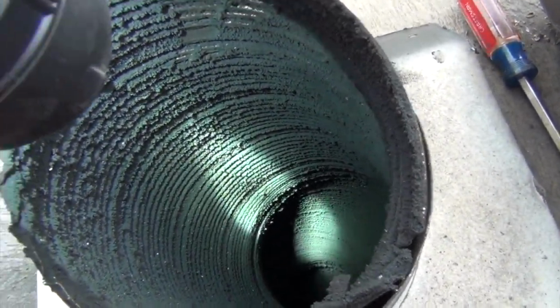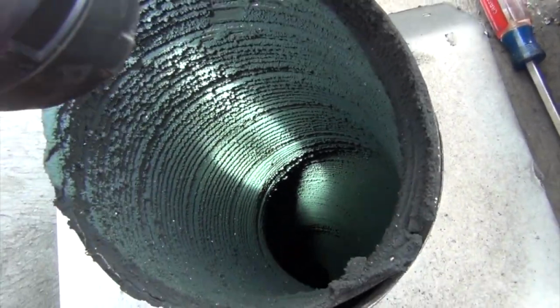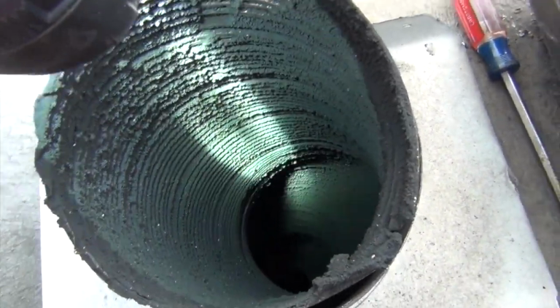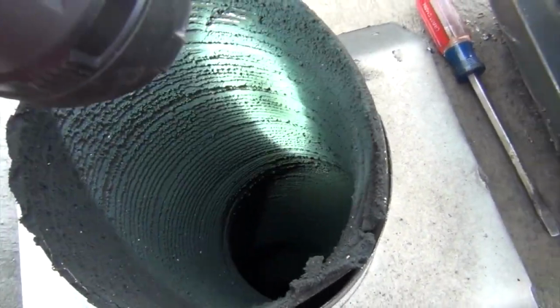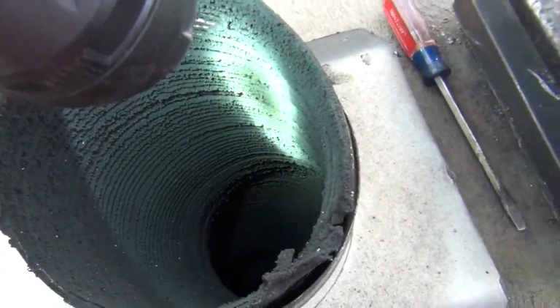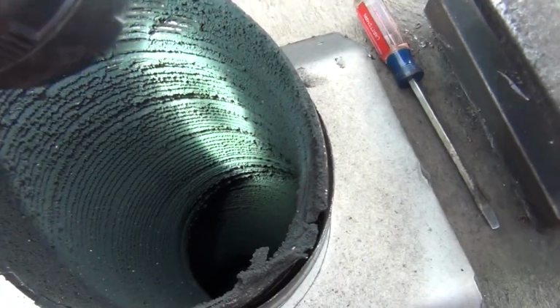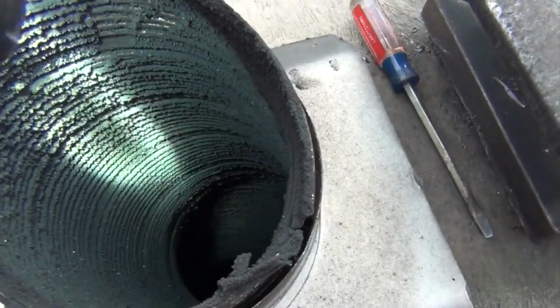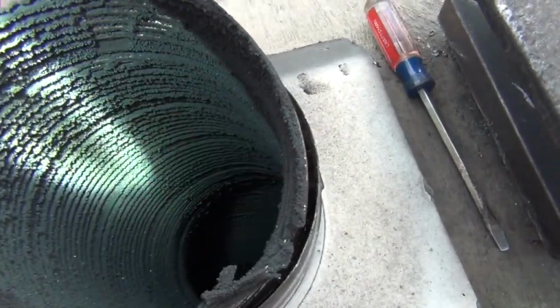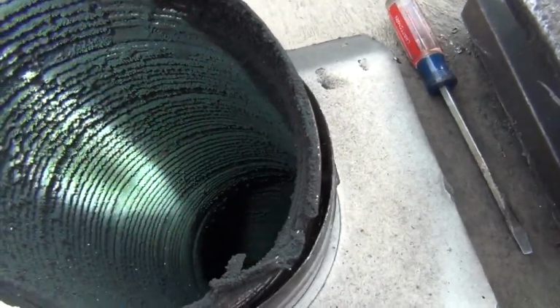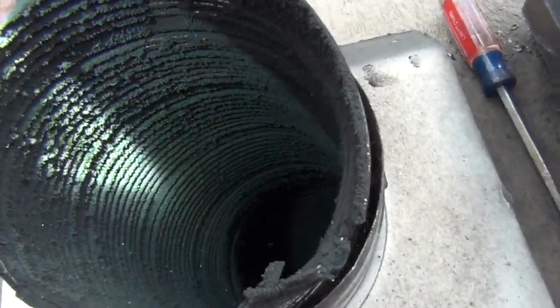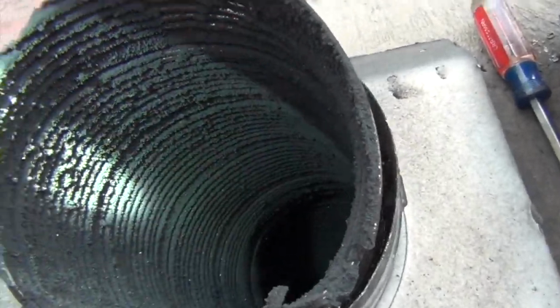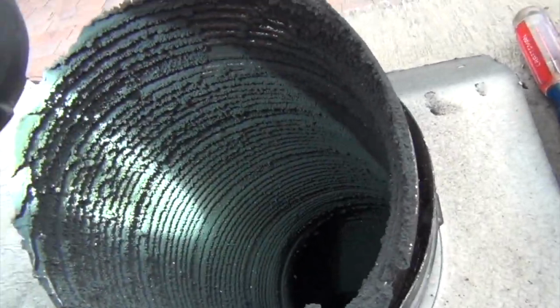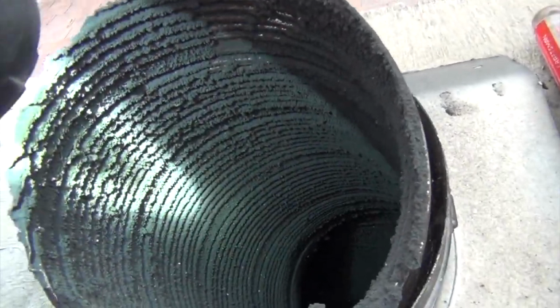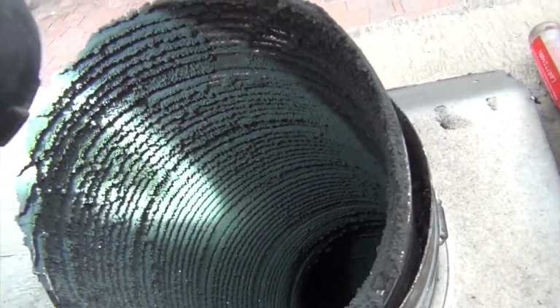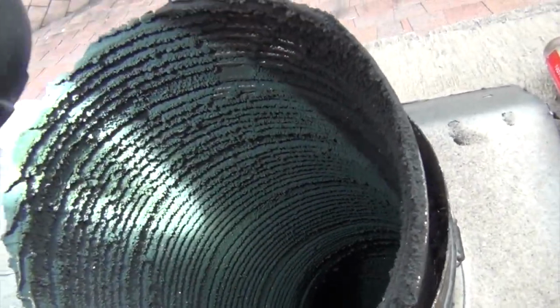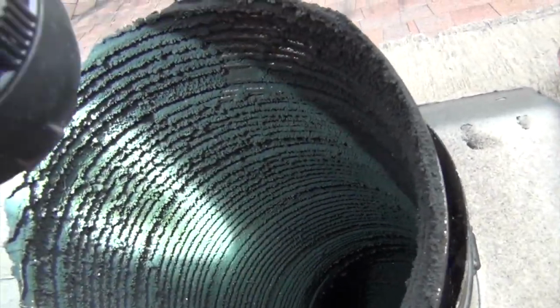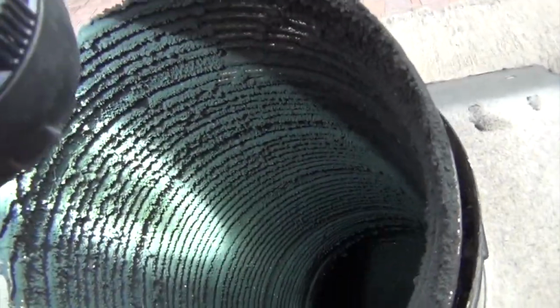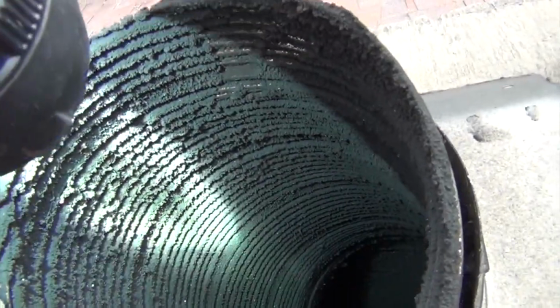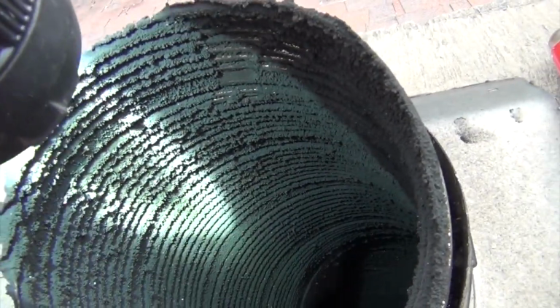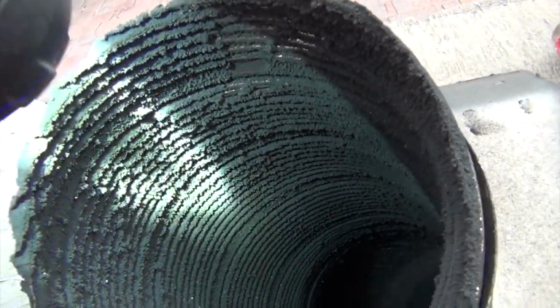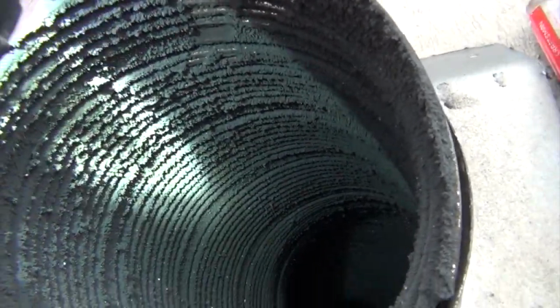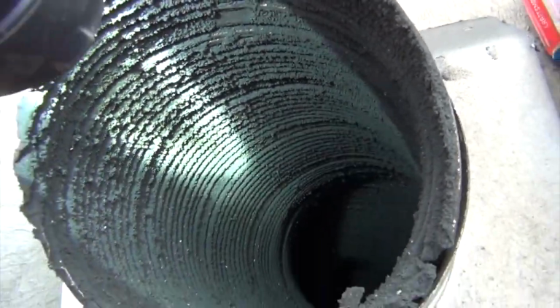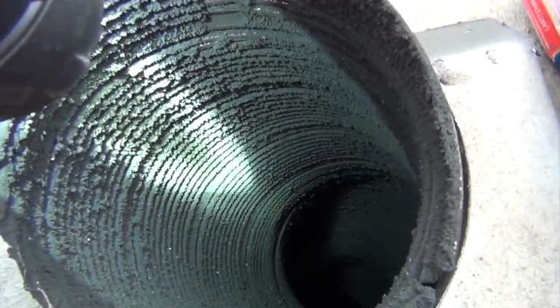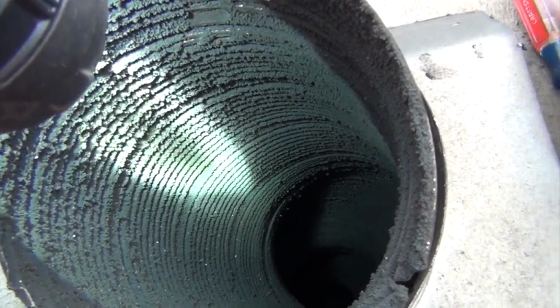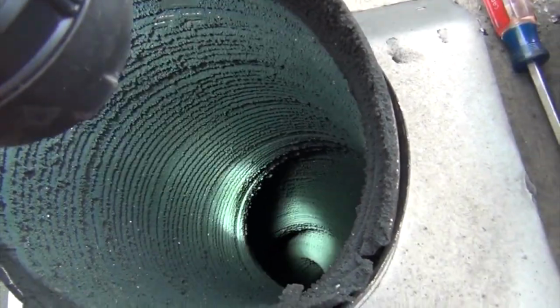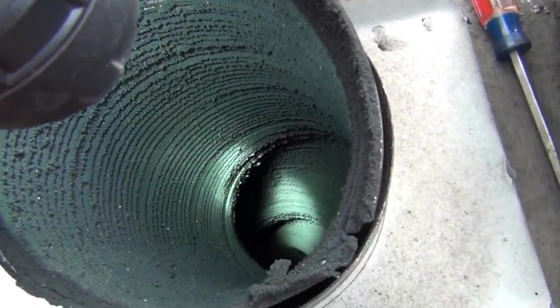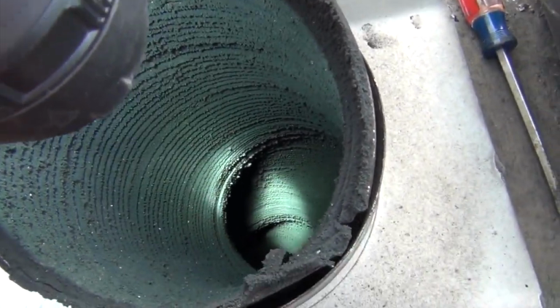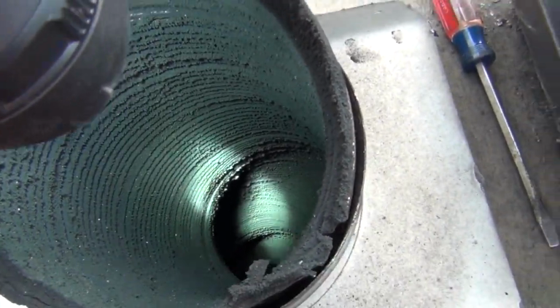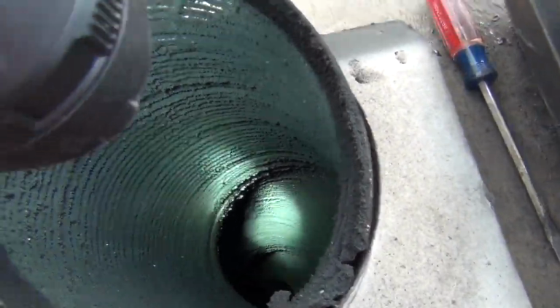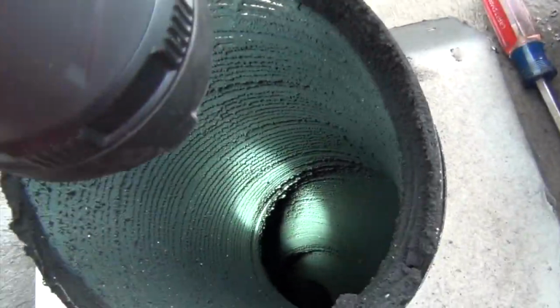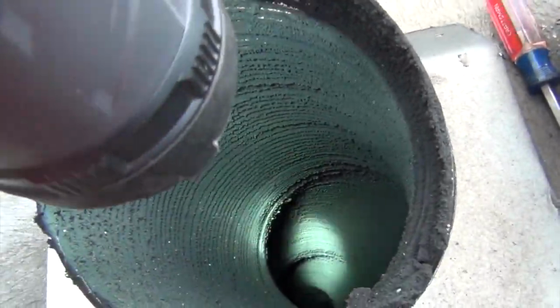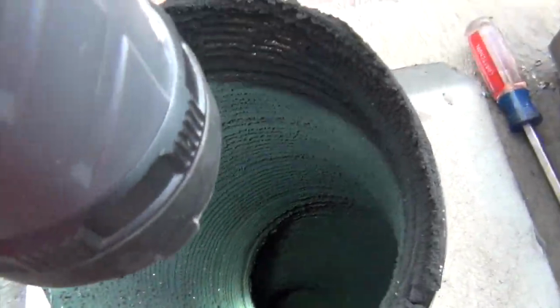But I just want to show you what it looks like. It looks ugly. People that don't know the difference say, 'Oh, there's creosote everywhere.' Nope — no problem at all. Fly ash. Zero risk.